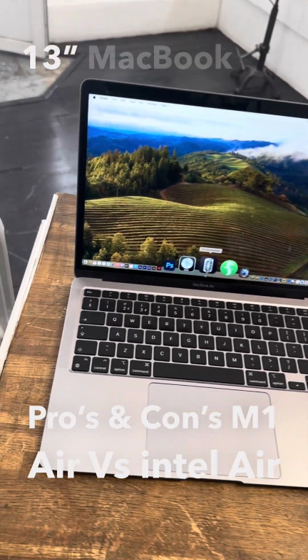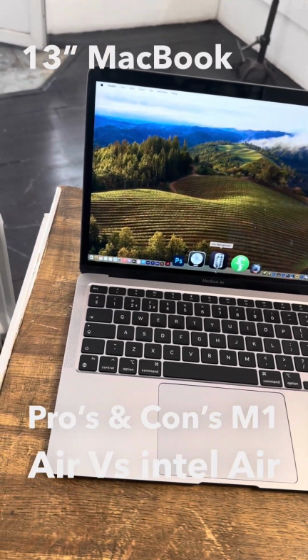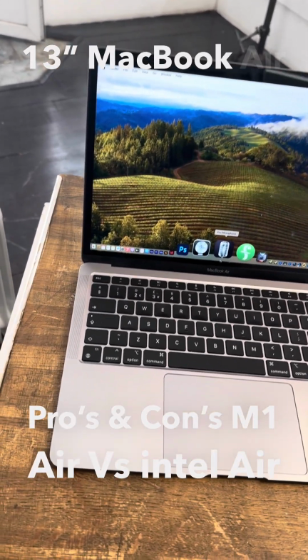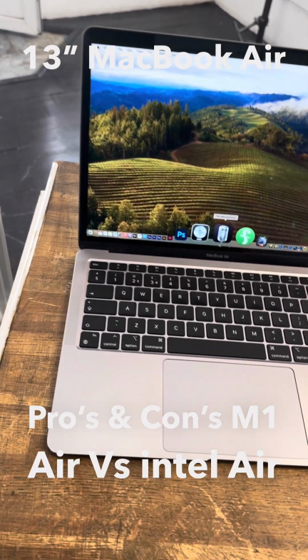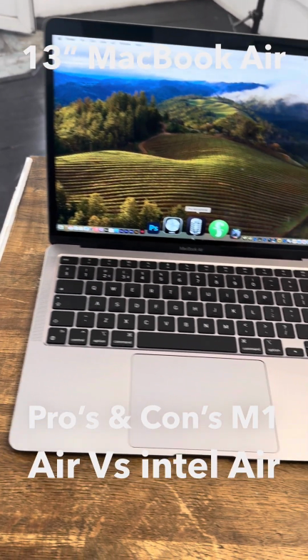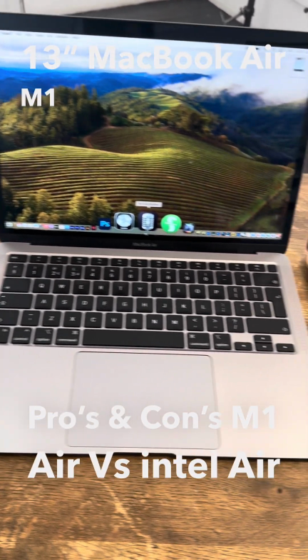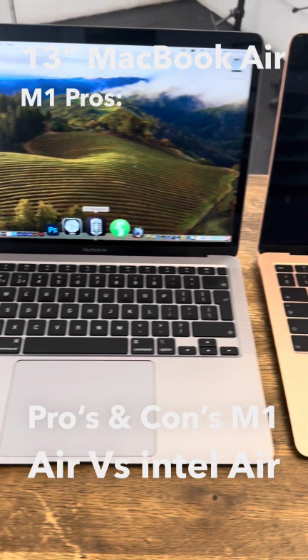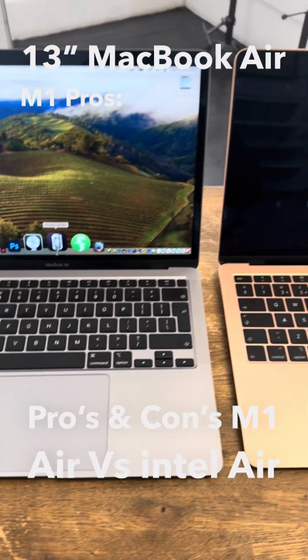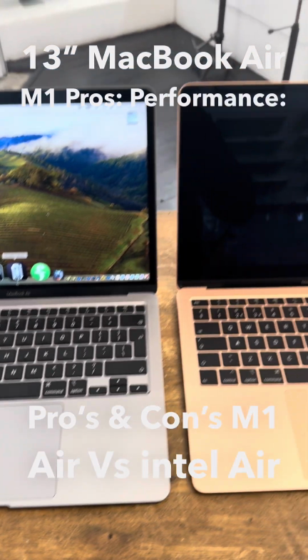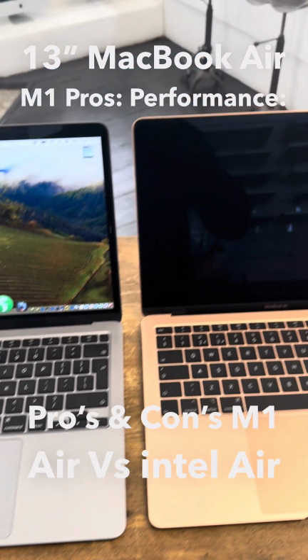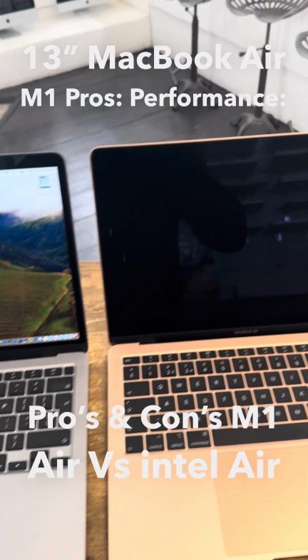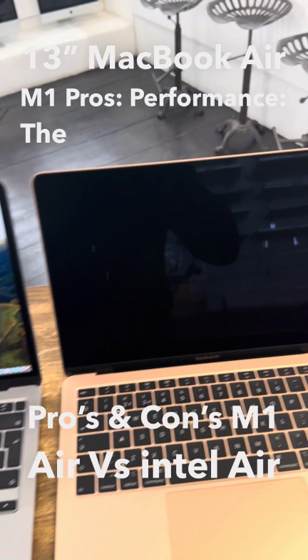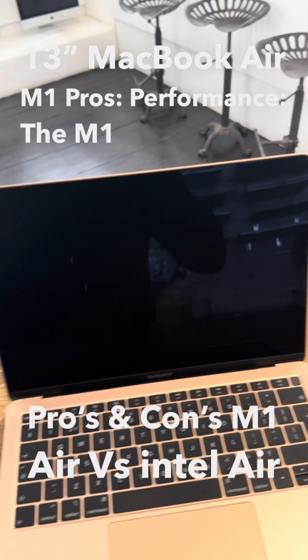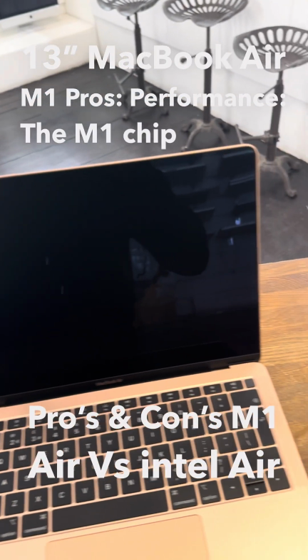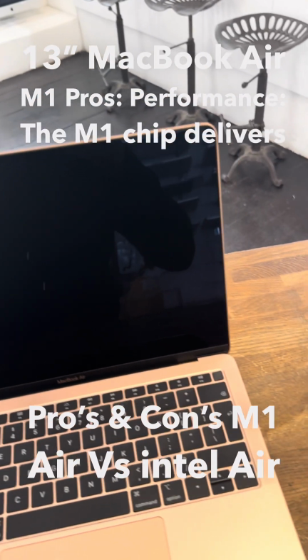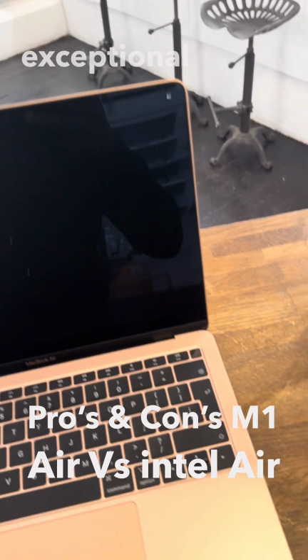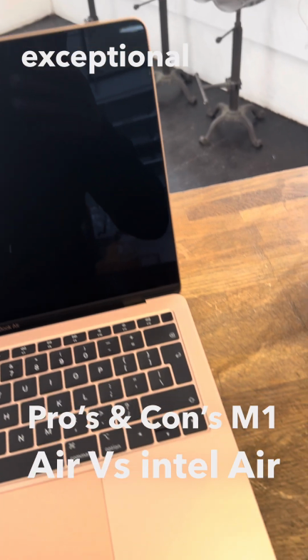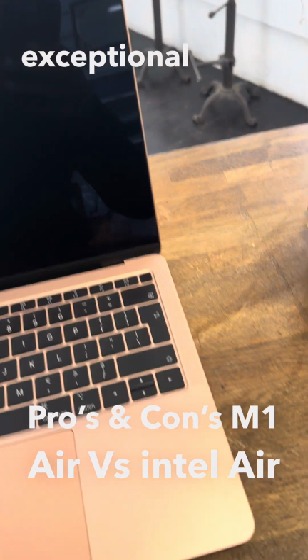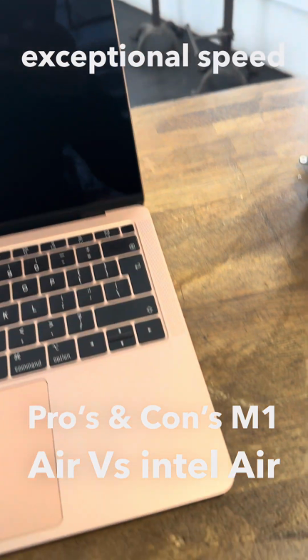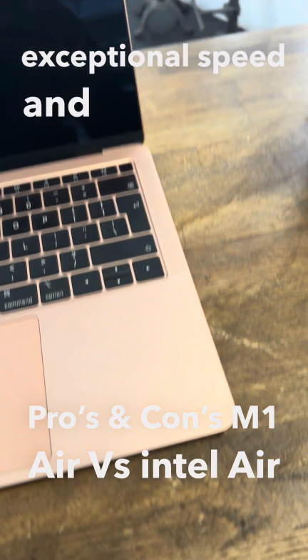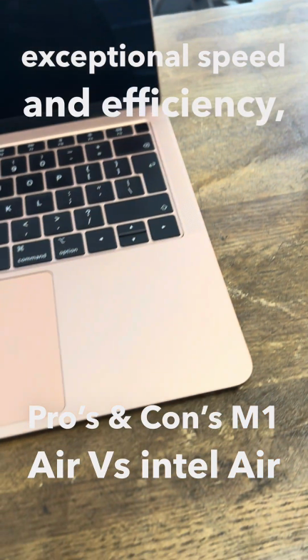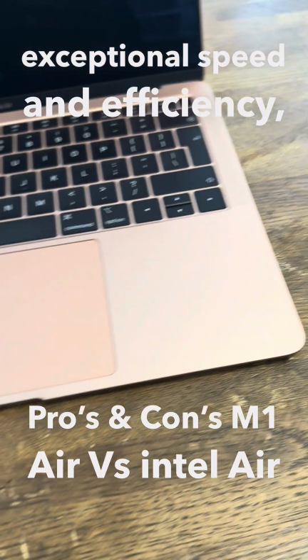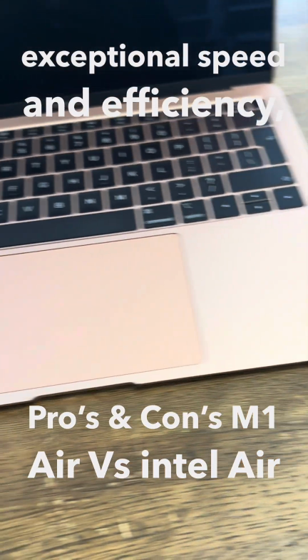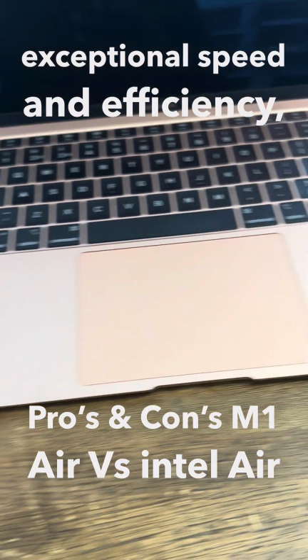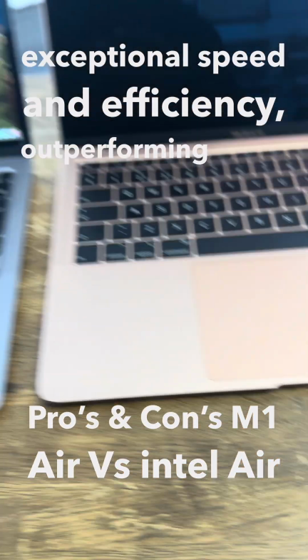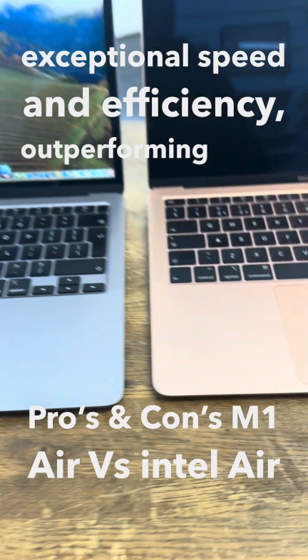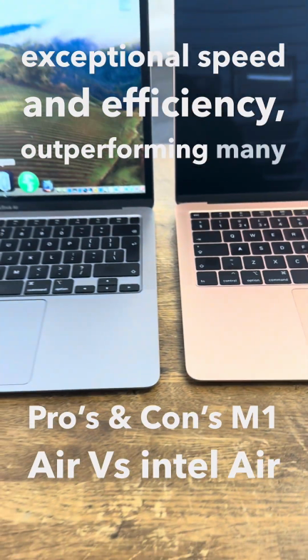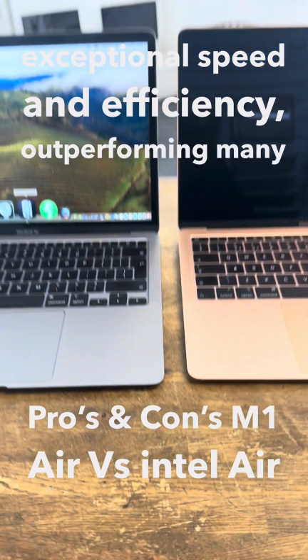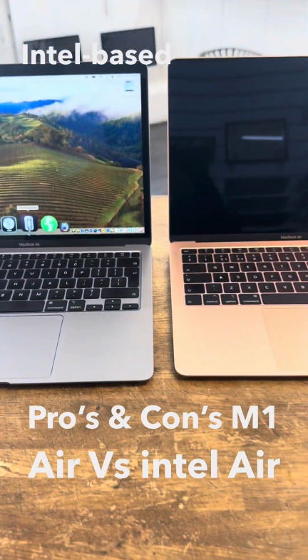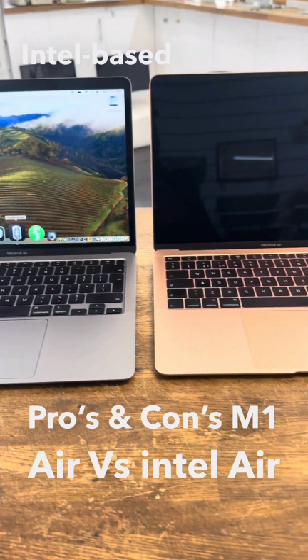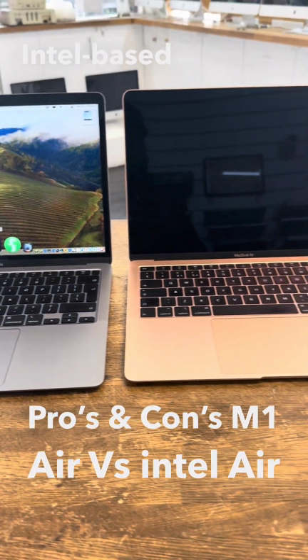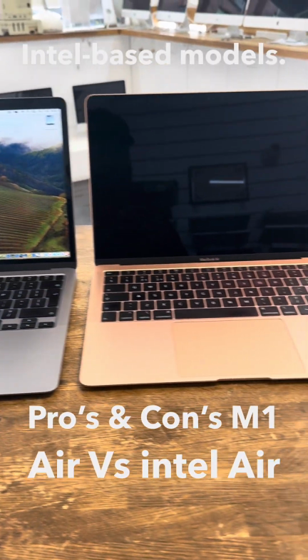MacBook Air M1 Pro's performance: The M1 chip delivers exceptional speed and efficiency, outperforming many Intel-based models.